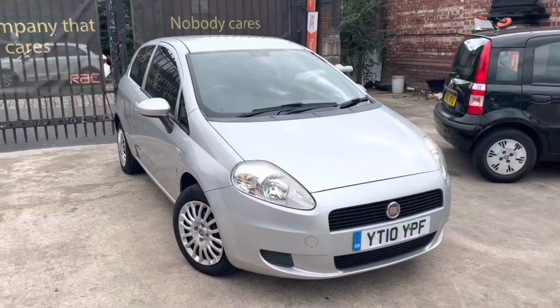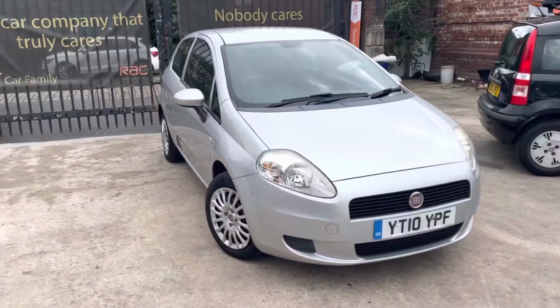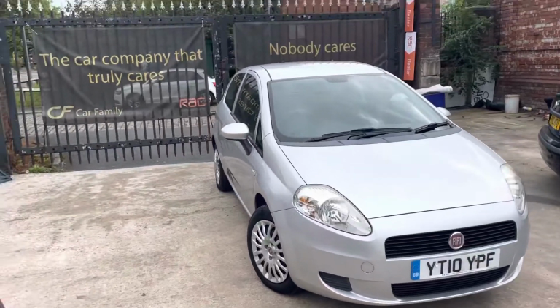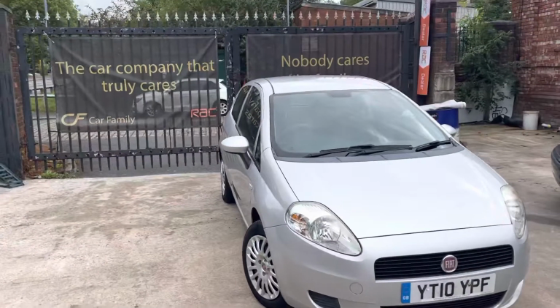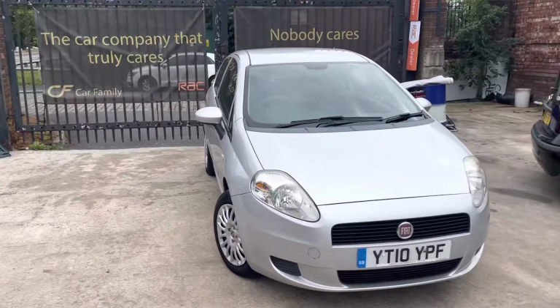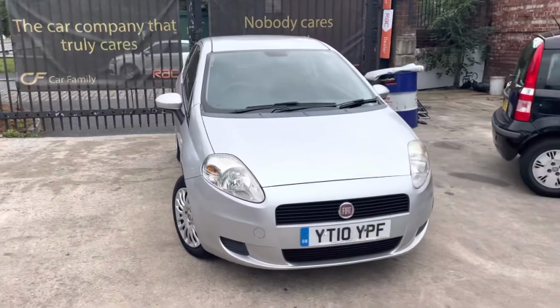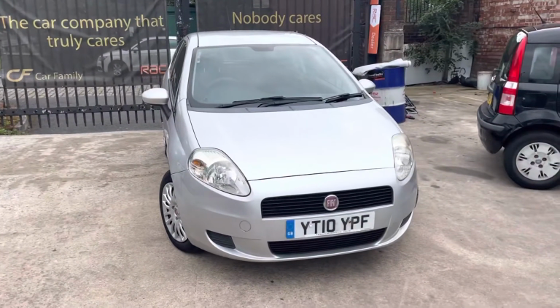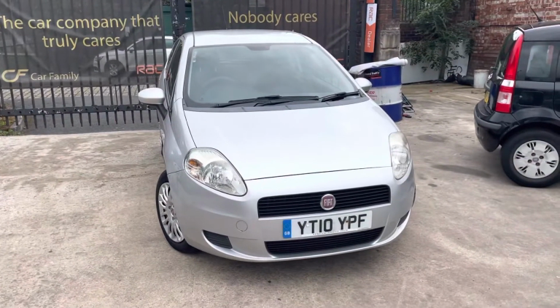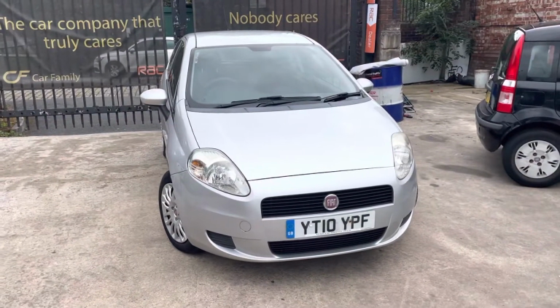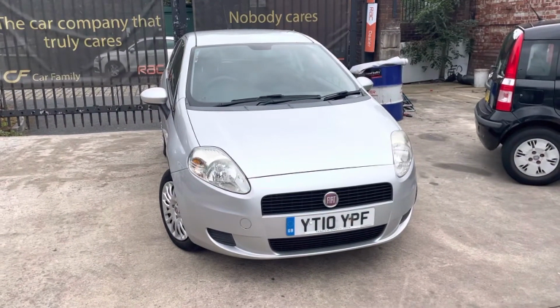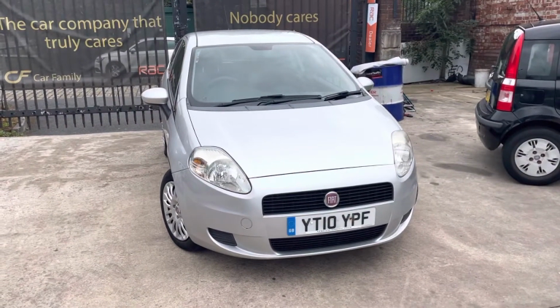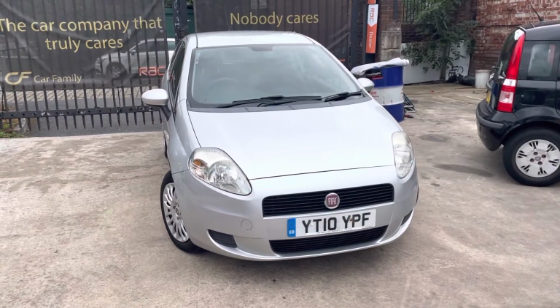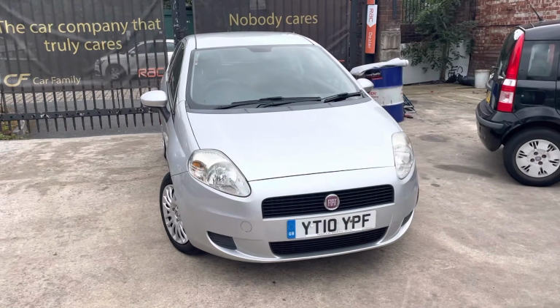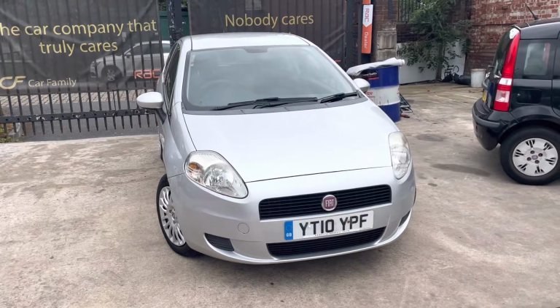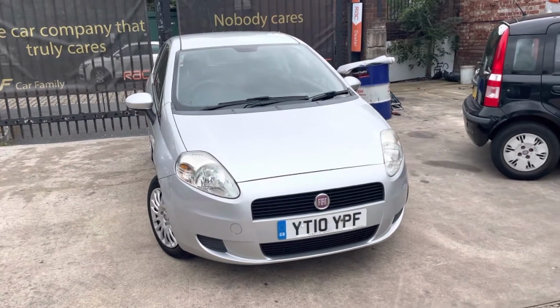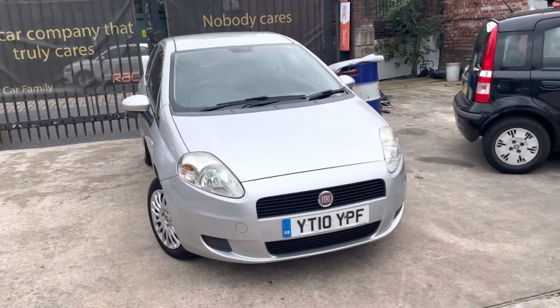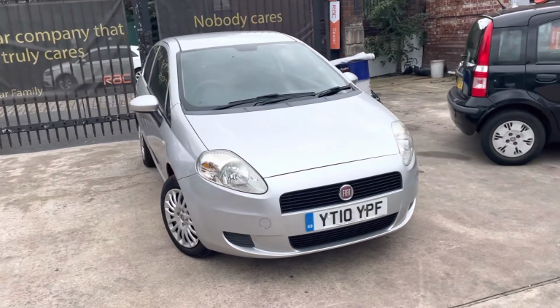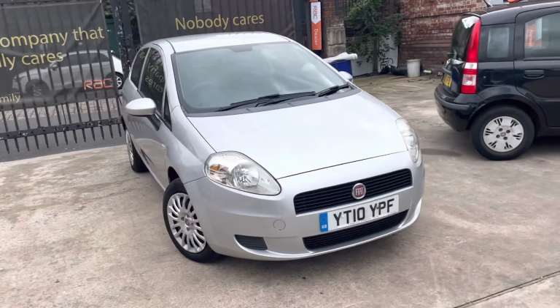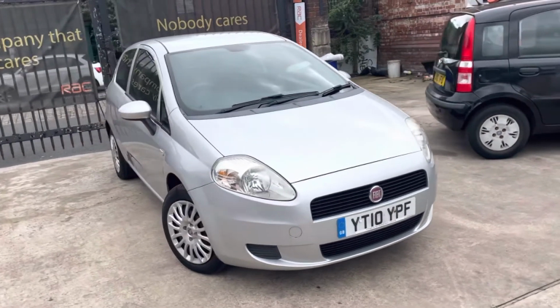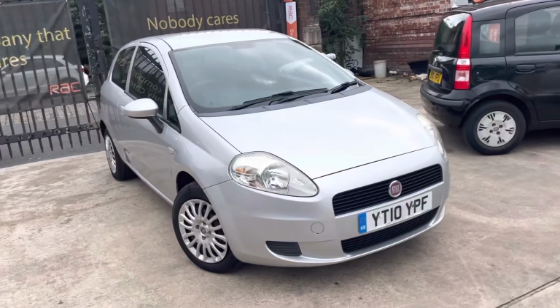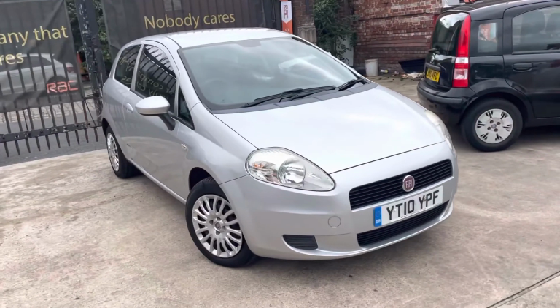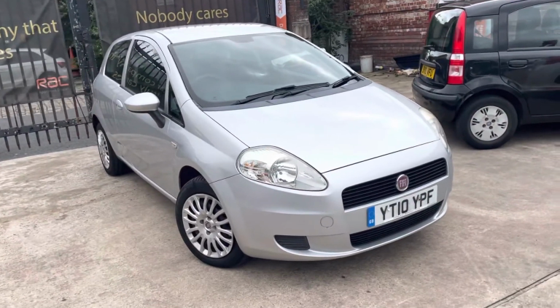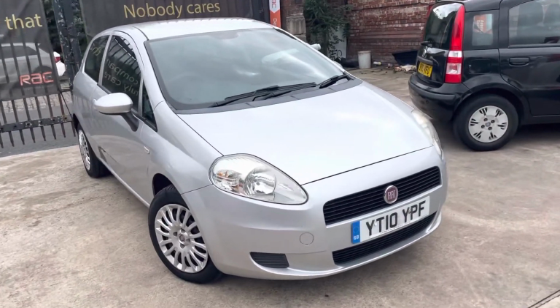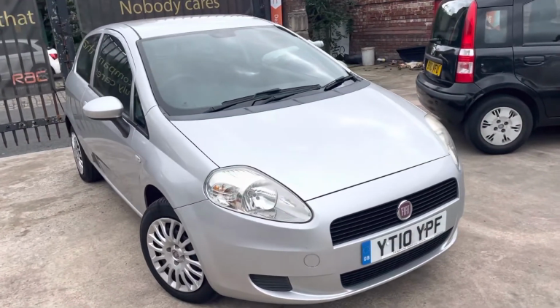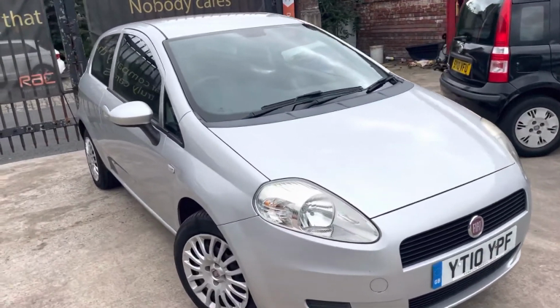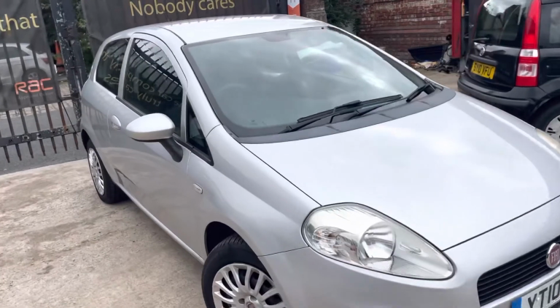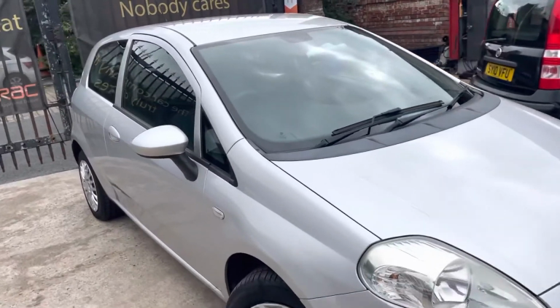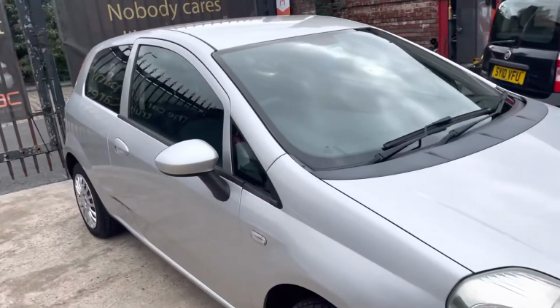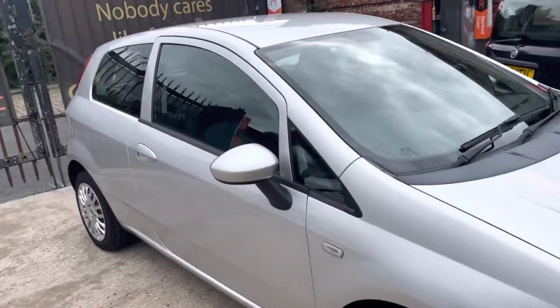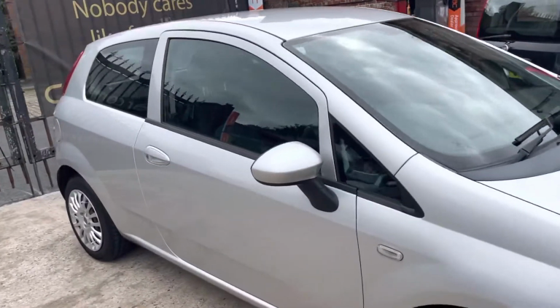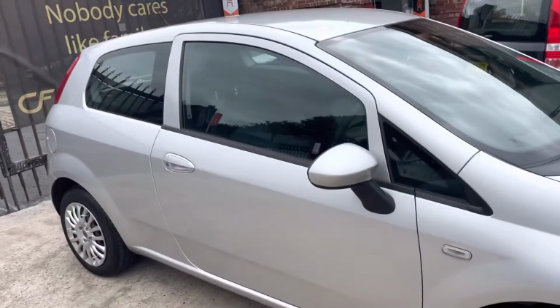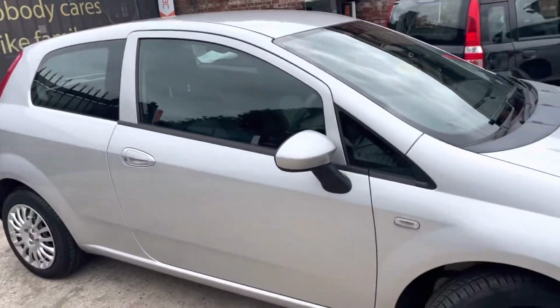Hi Jason, Car Family here just showing you the newest addition to our stock — a lovely Fiat Punto 2010 in grey. Really nice example of this car with very low mileage; I believe it's around 24,000 miles.